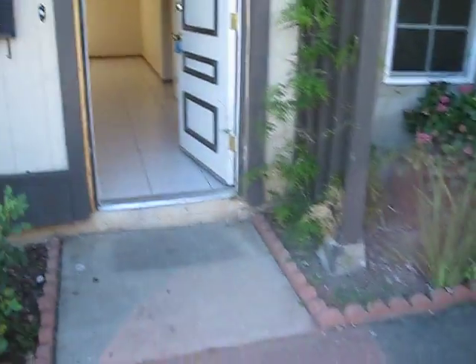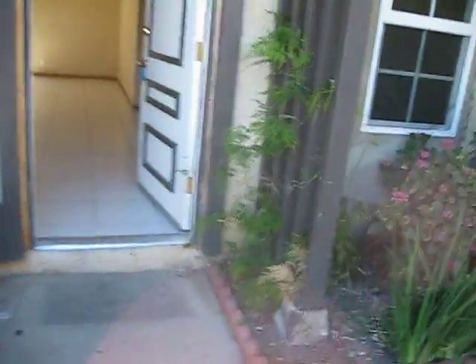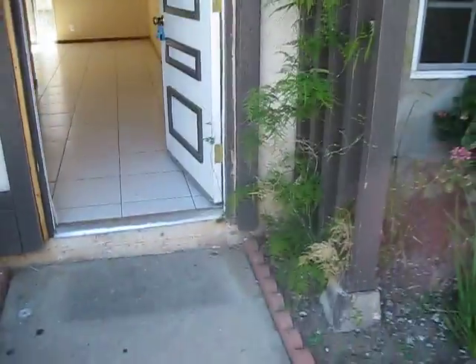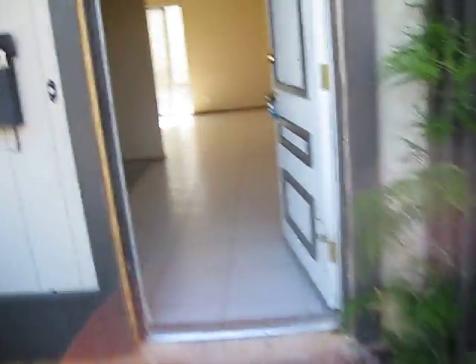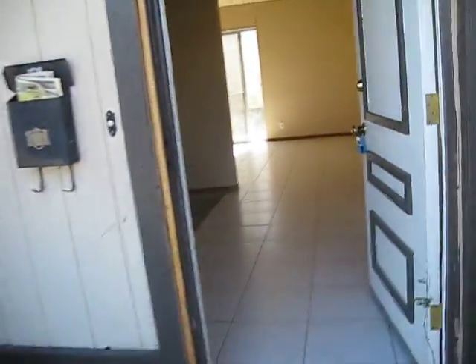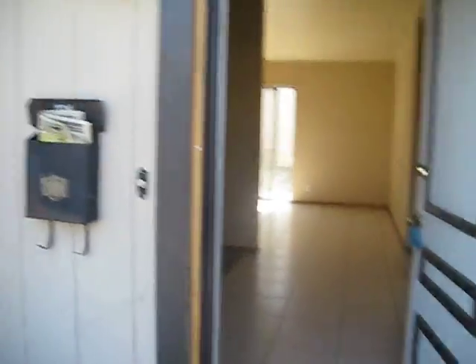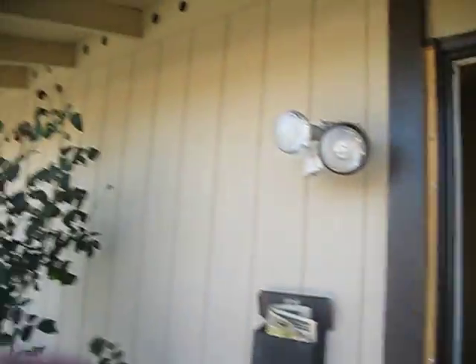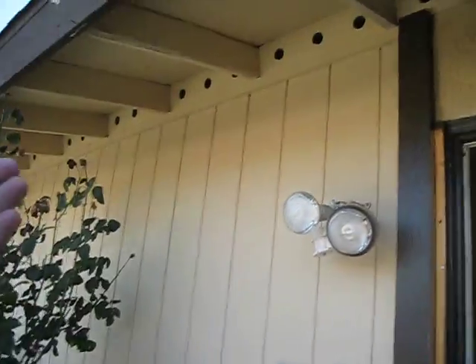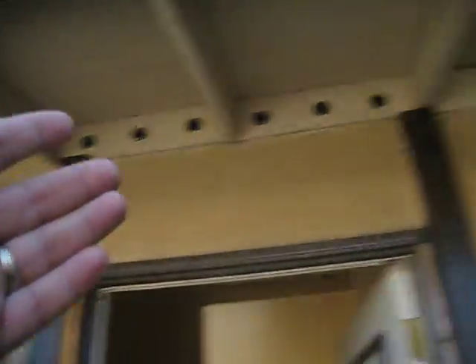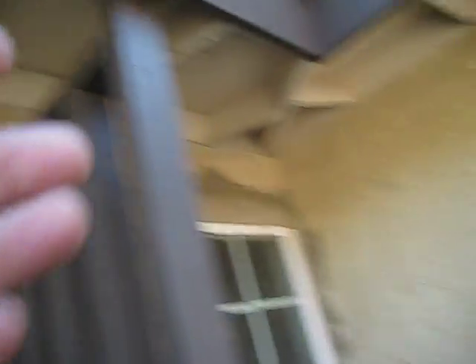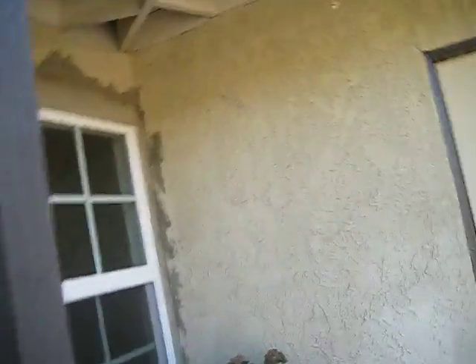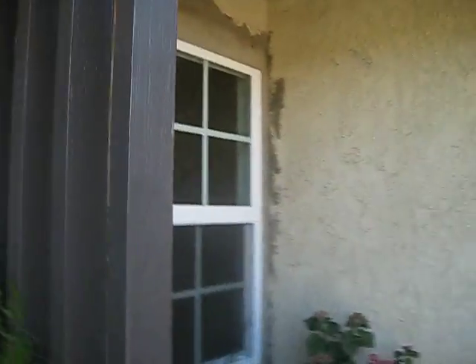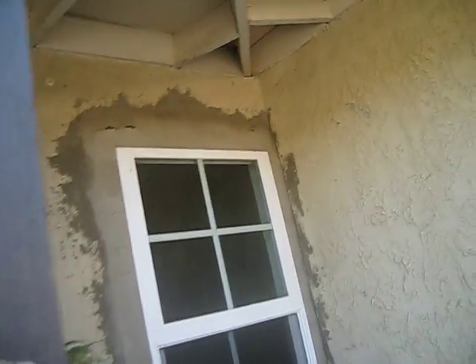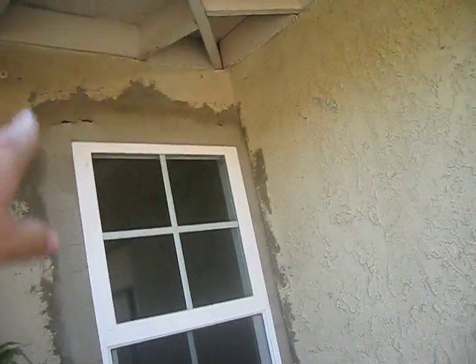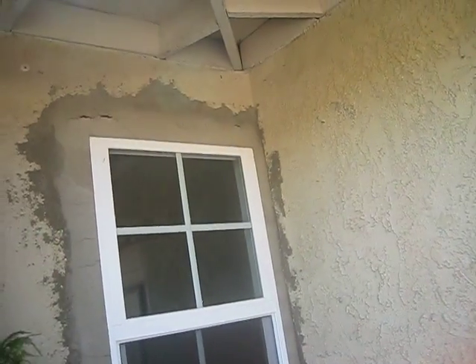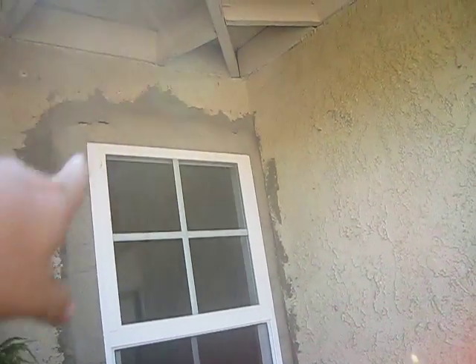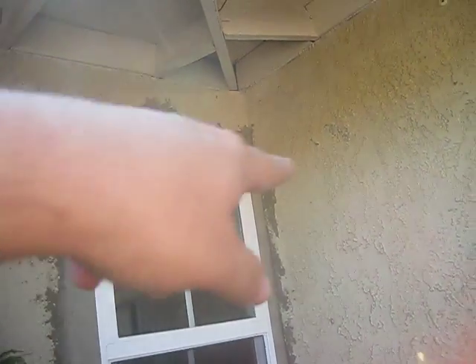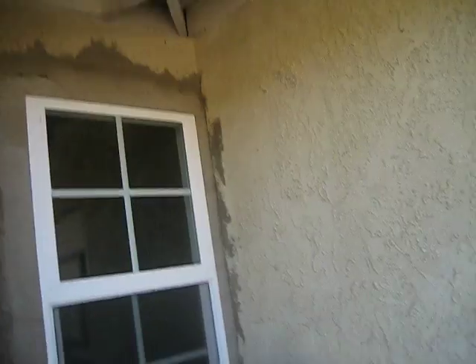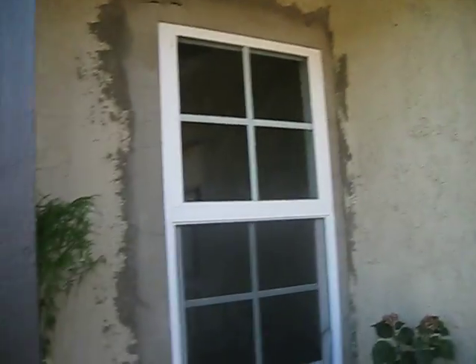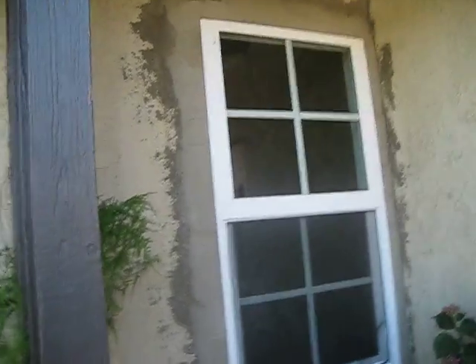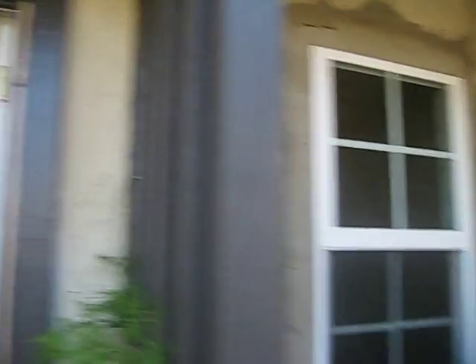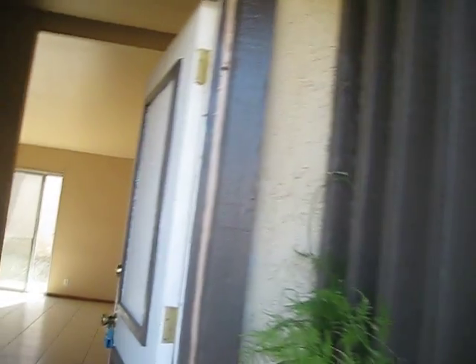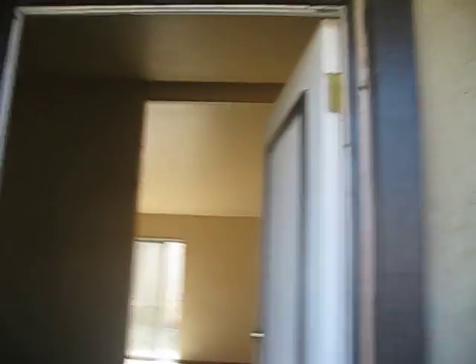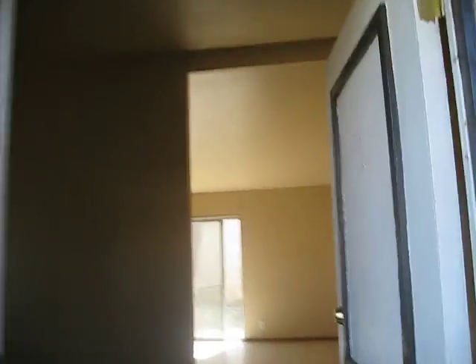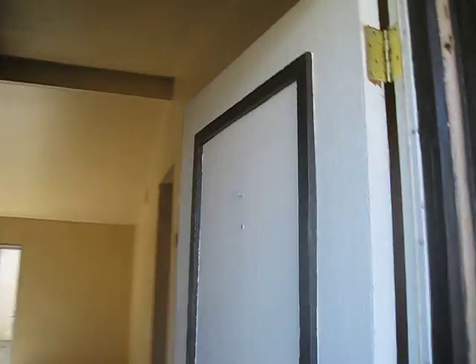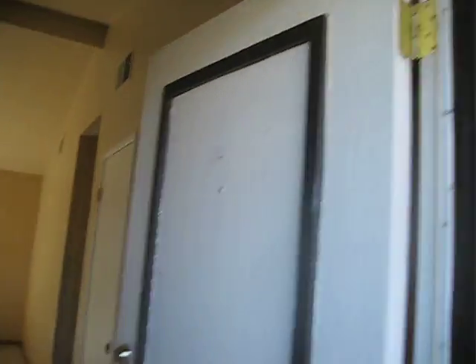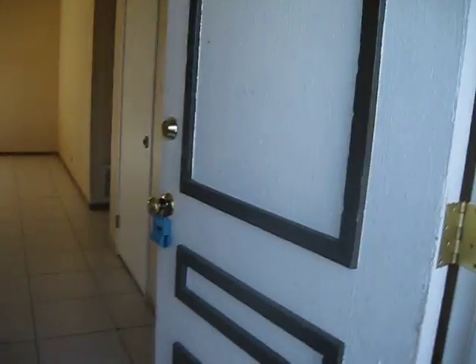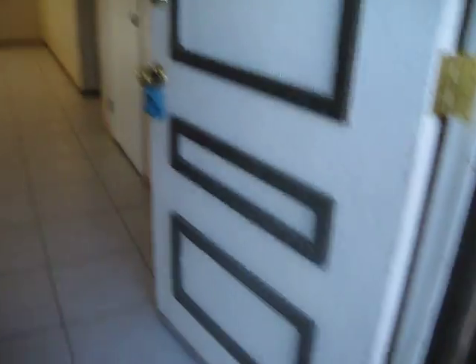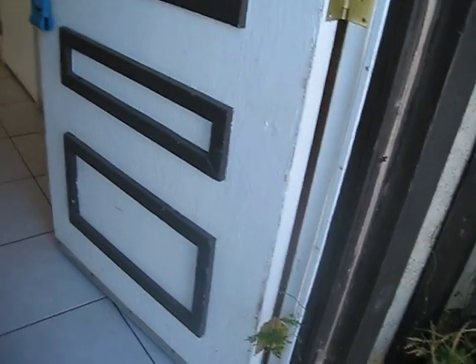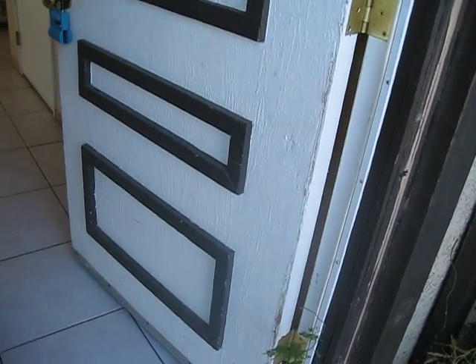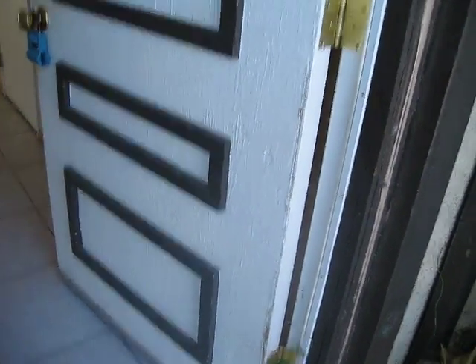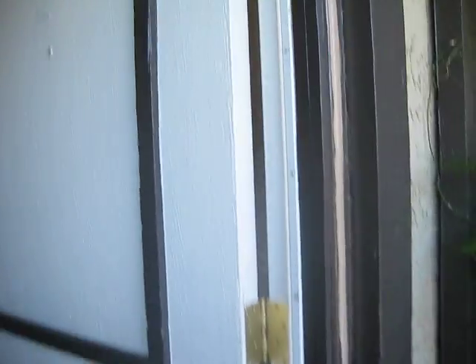Coming up to the front of the house — the exterior paint, I don't think you'll need any, honestly, except right here around this window. It looks like it was just put in or something new. The front door needs to be painted; it looks a little outdated.